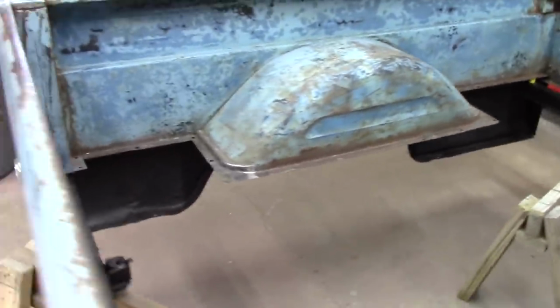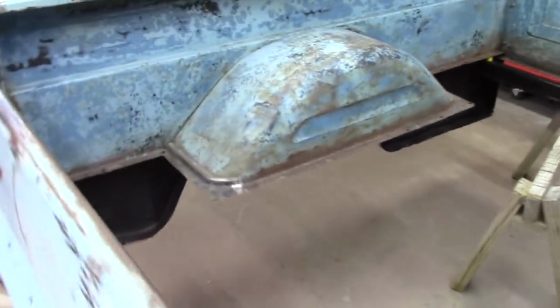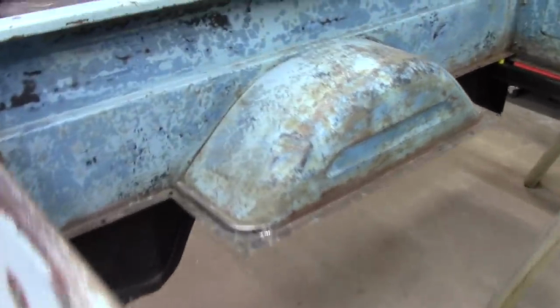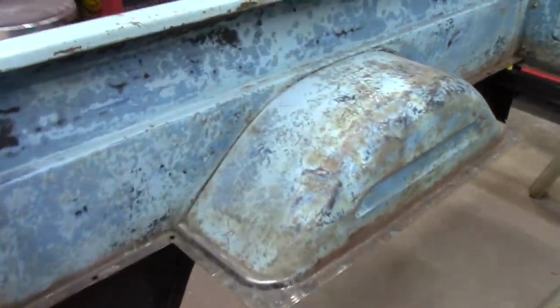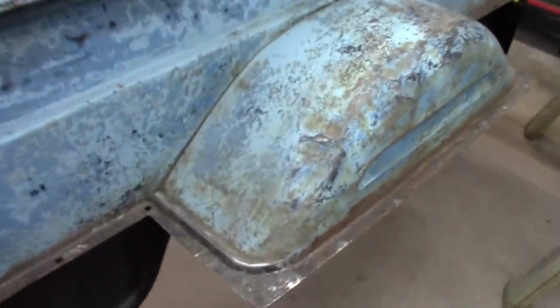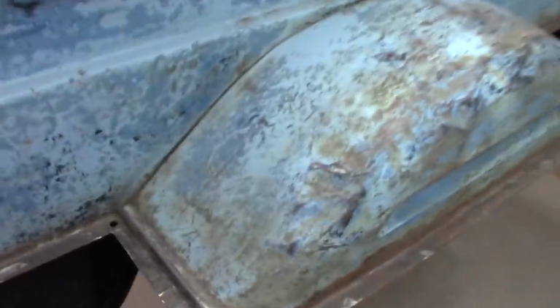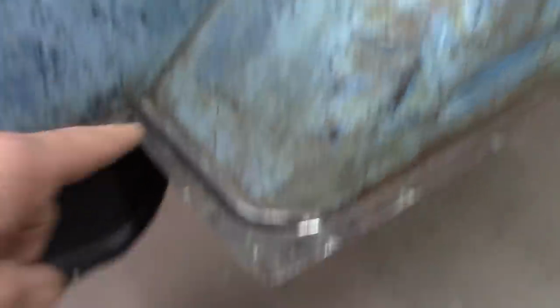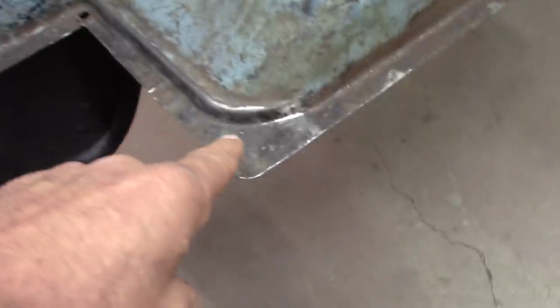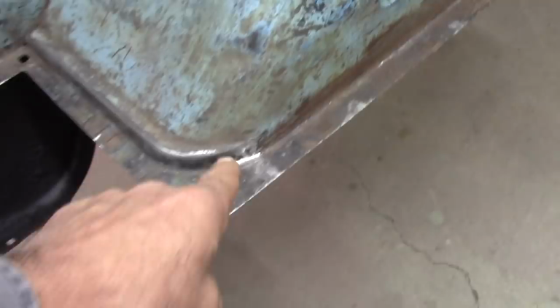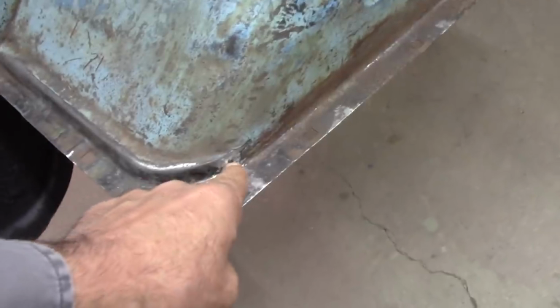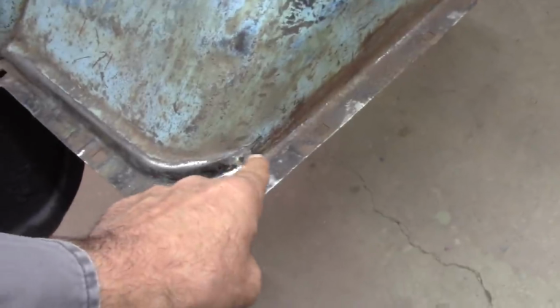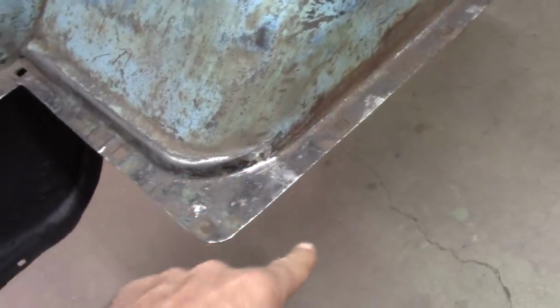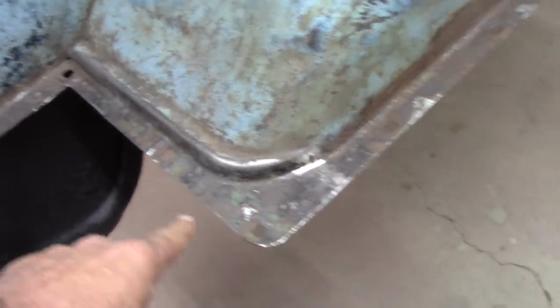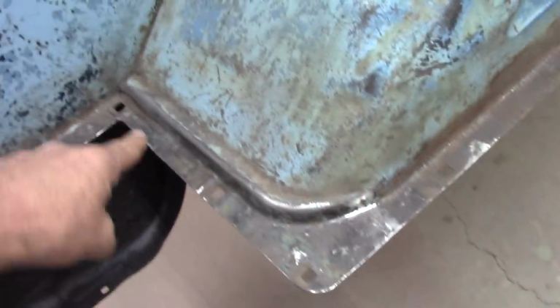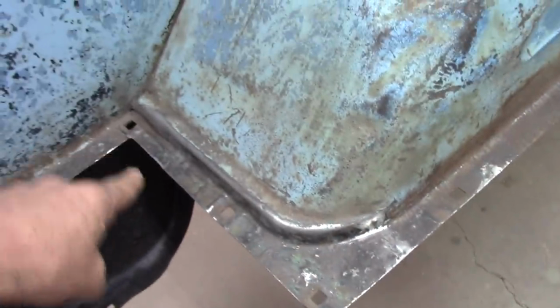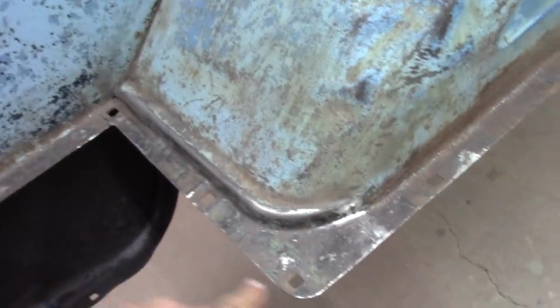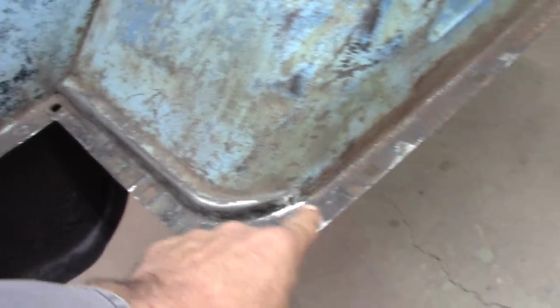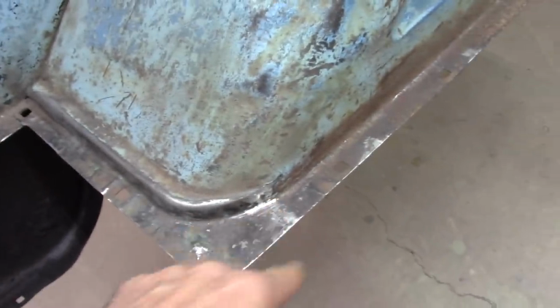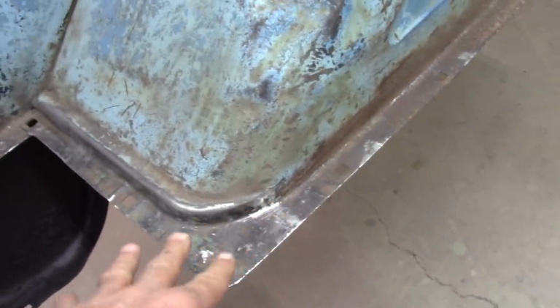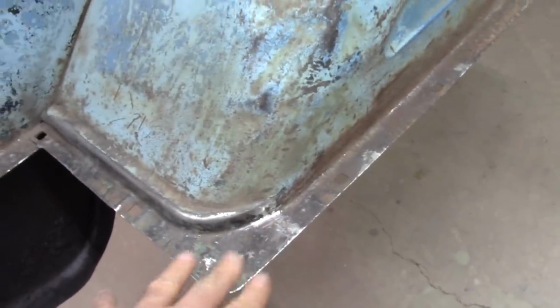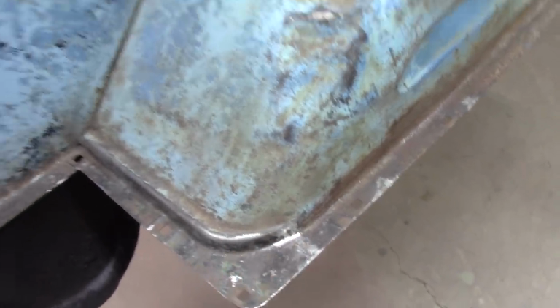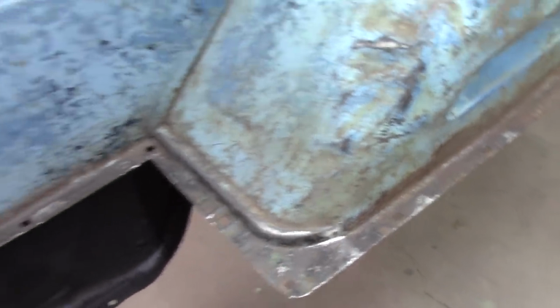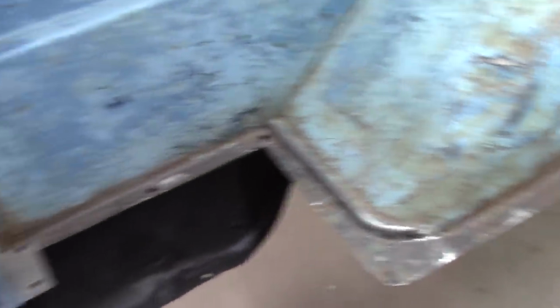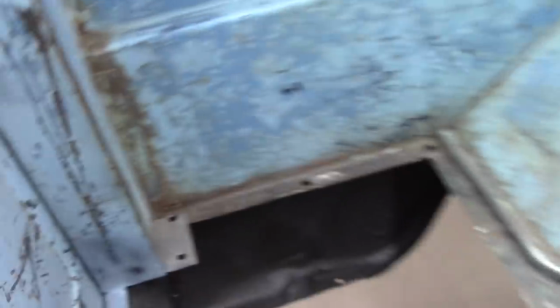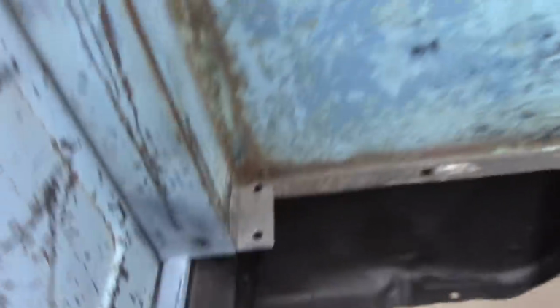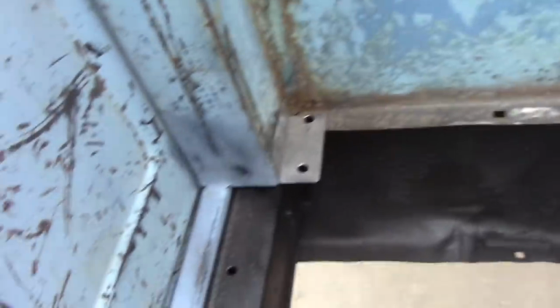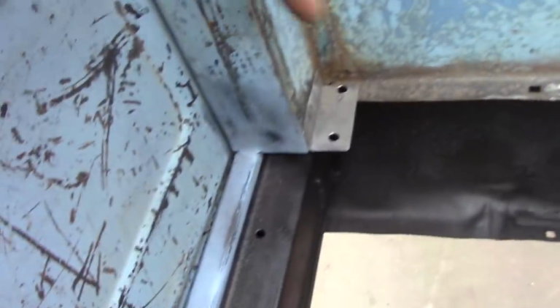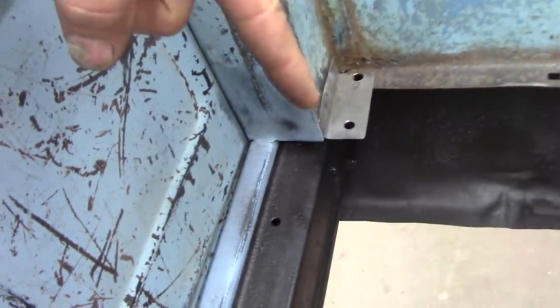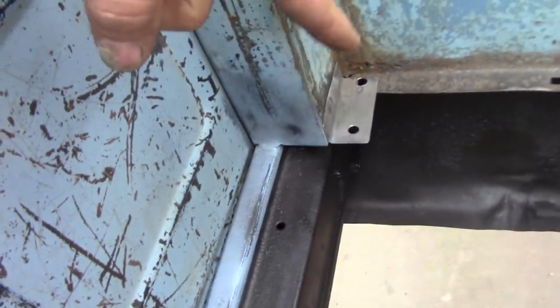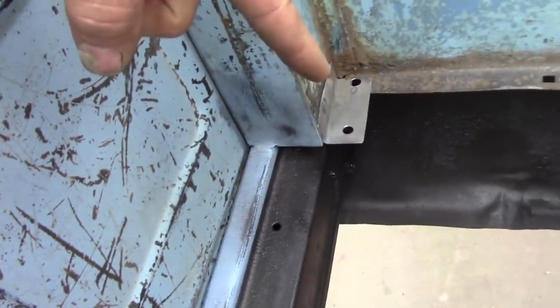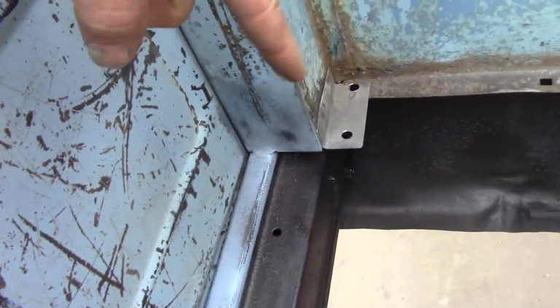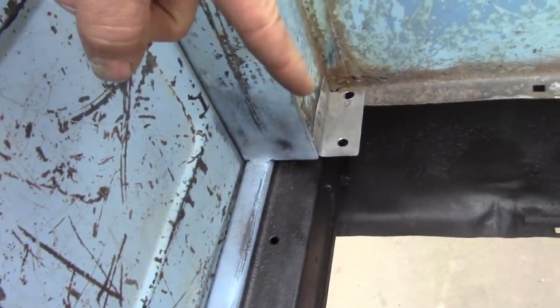Had to do a little patch panel right here. Went to the junkyard, found me a piece. Welded it in because this was rusted out real bad. Cut me a little piece right here, got it going.